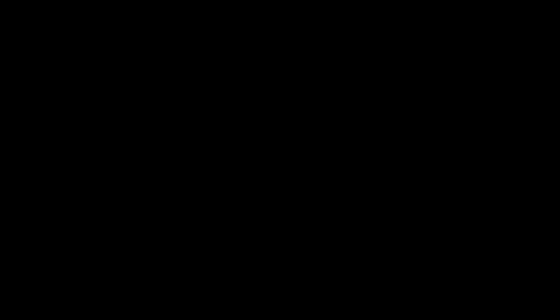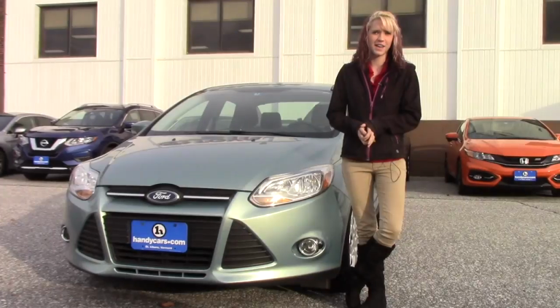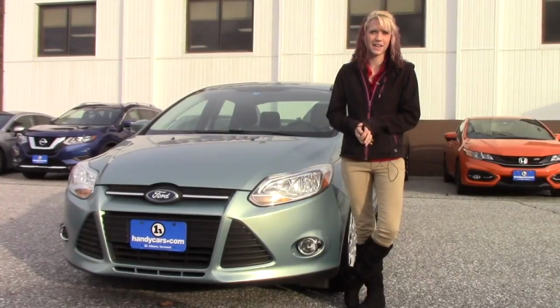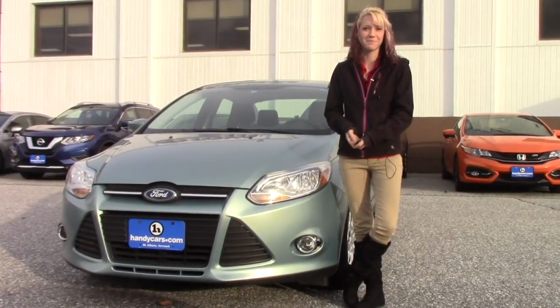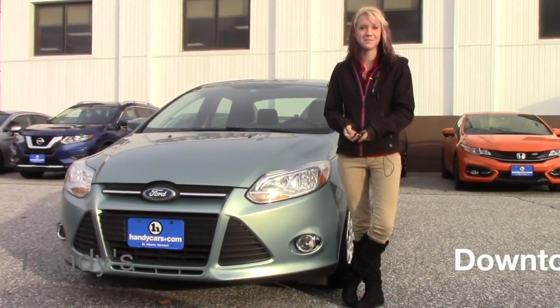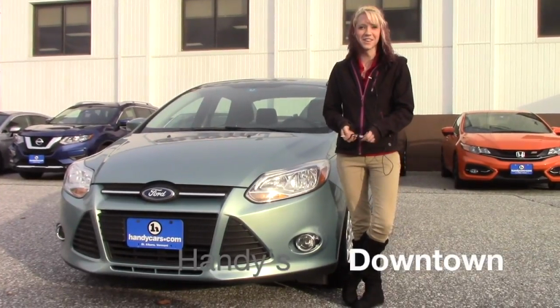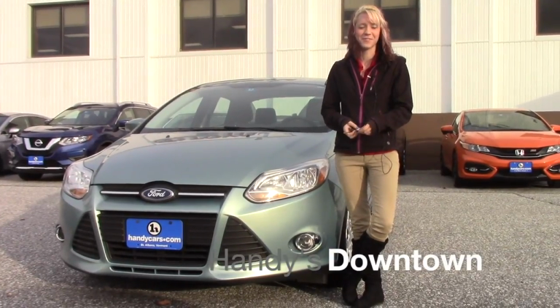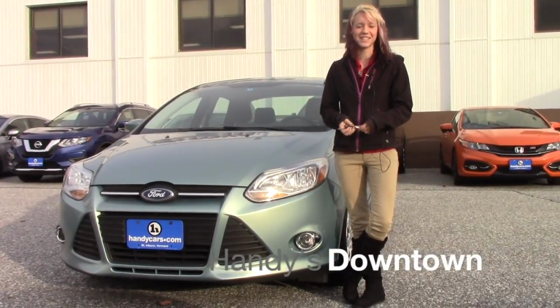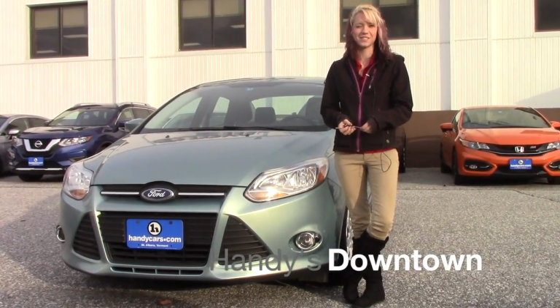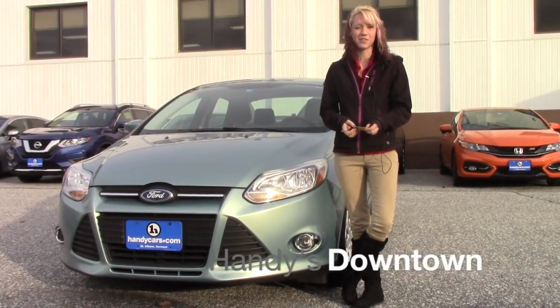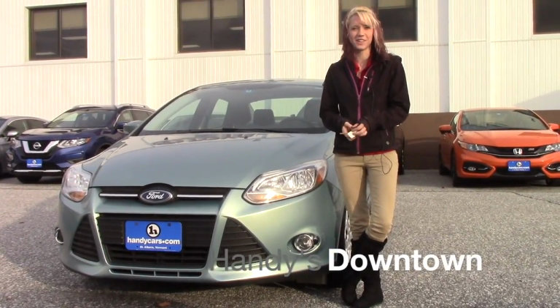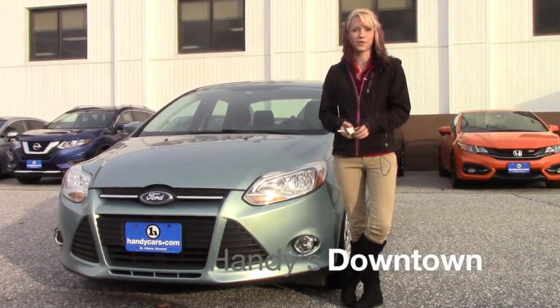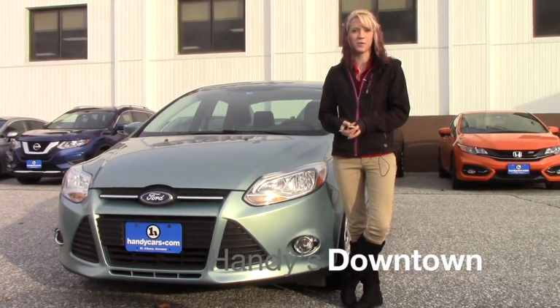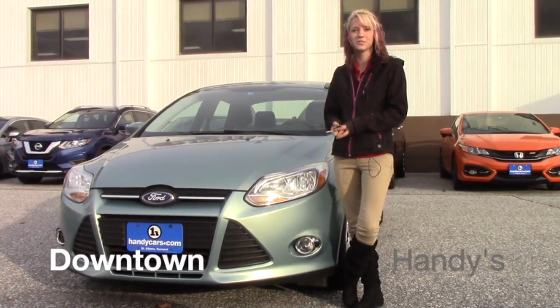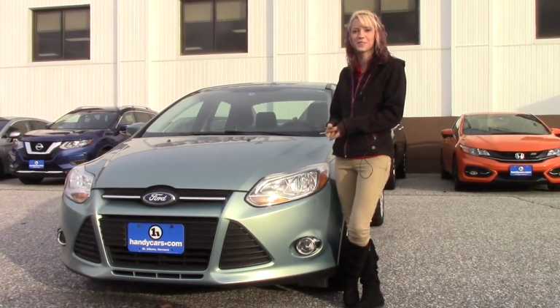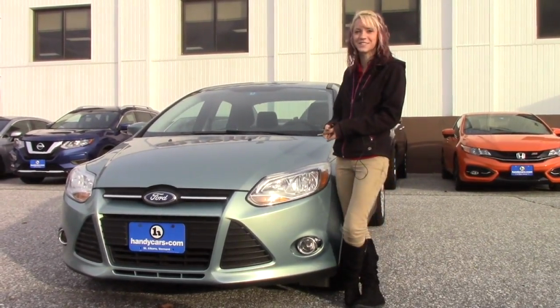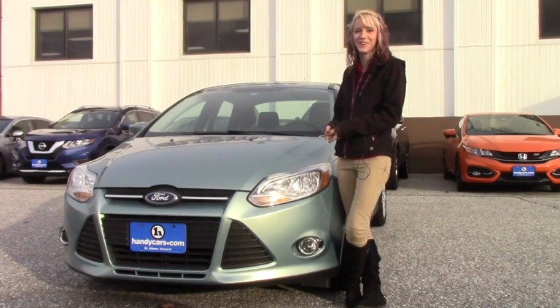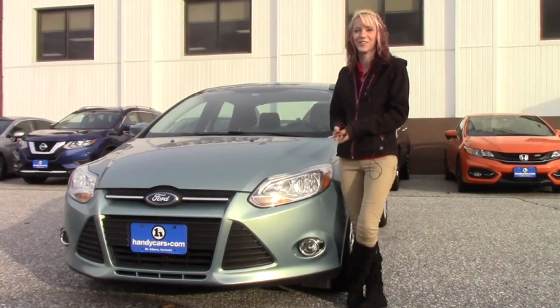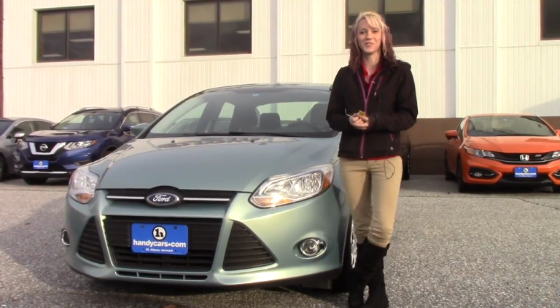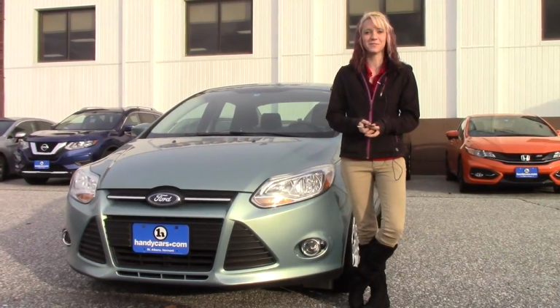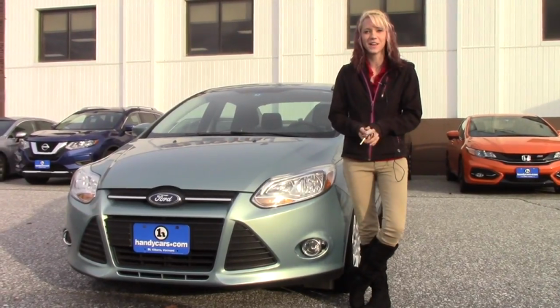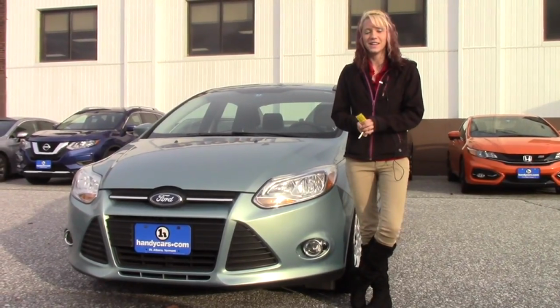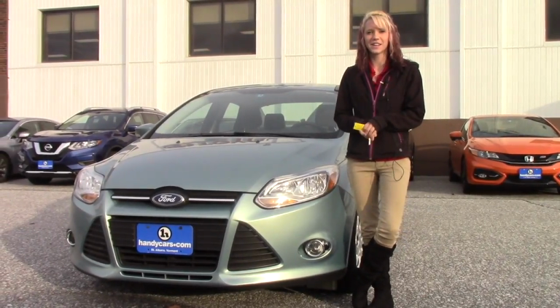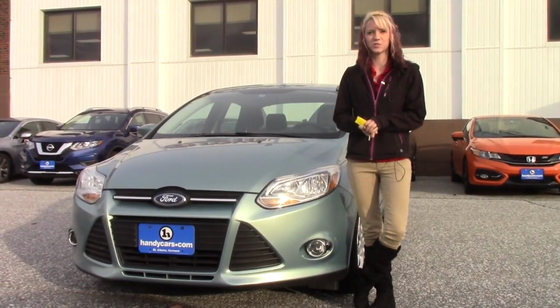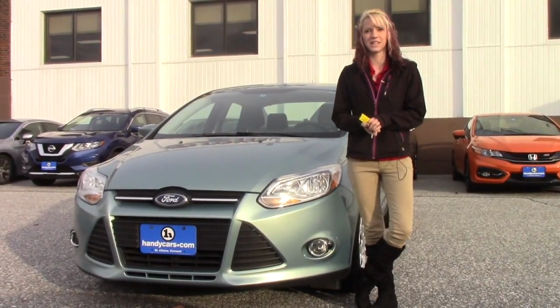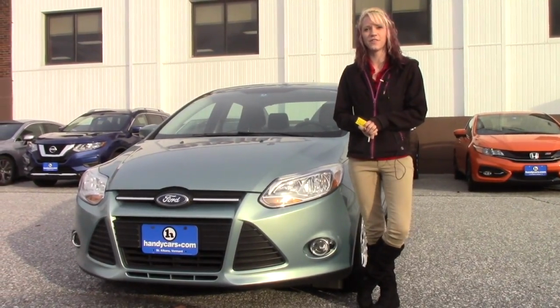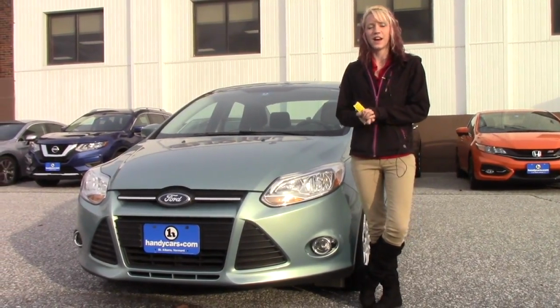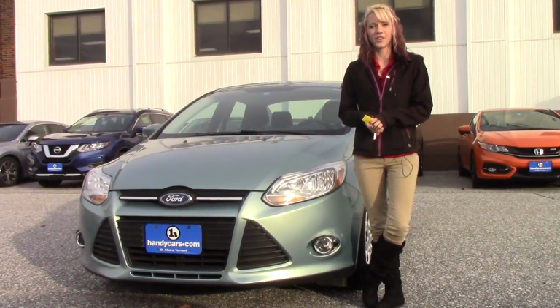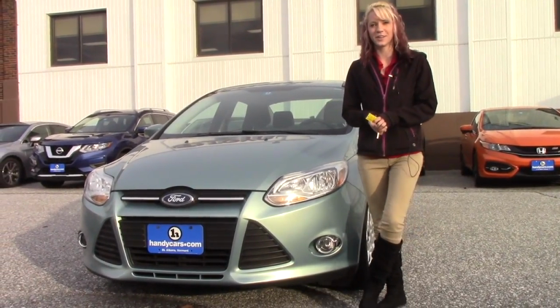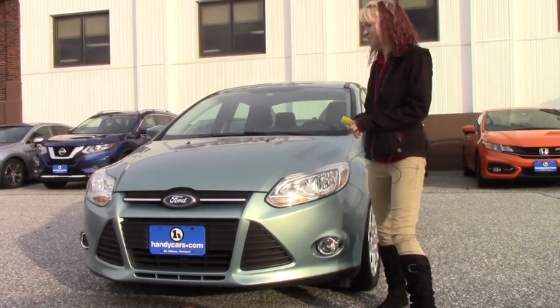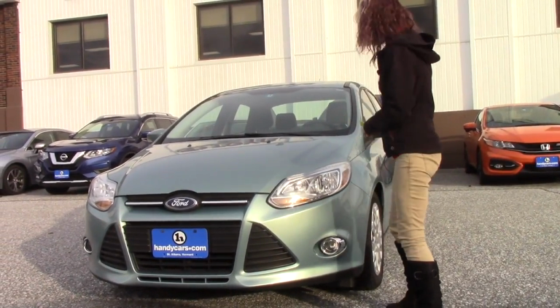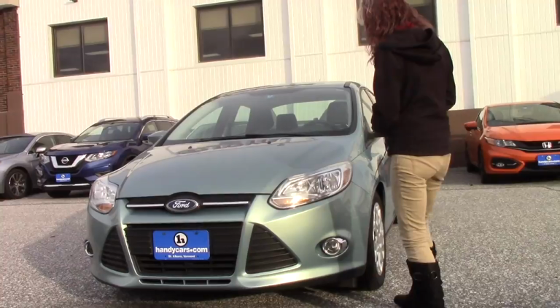Hey Dan, my name is Kayla from Handy's downtown. I want to thank you for acquiring the 2012 Ford Fusion. Now that I can introduce myself, I can go ahead and talk about the vehicle a little bit.